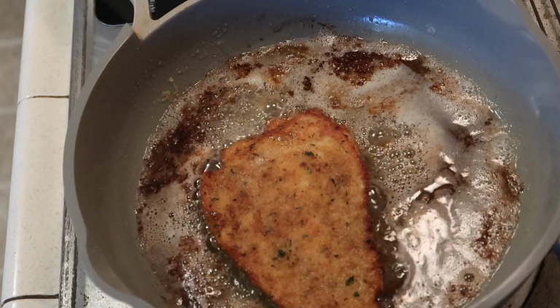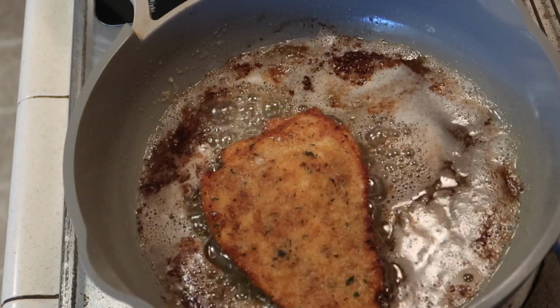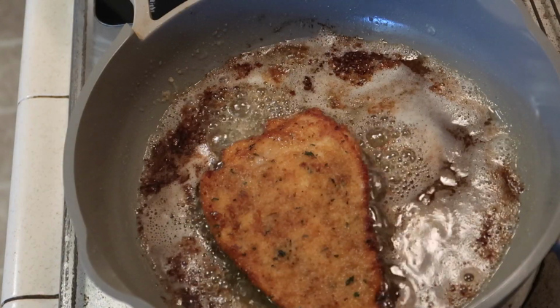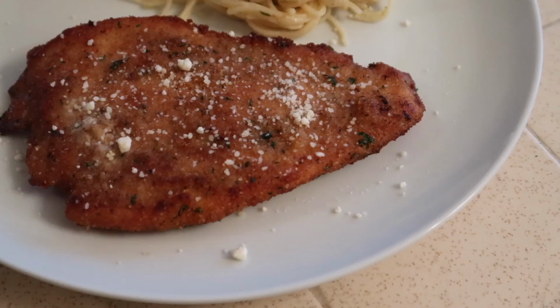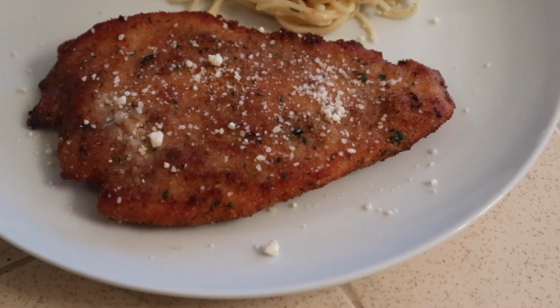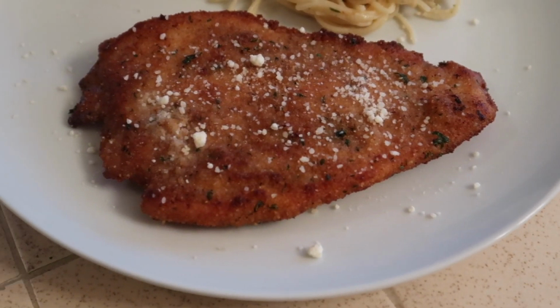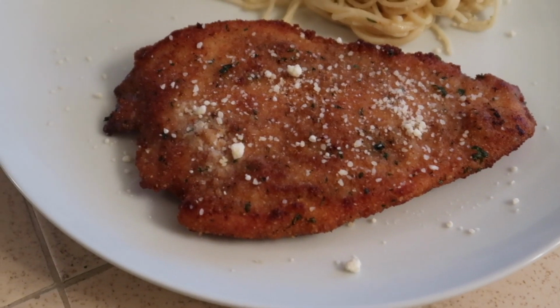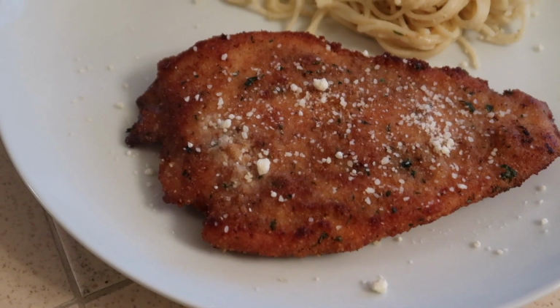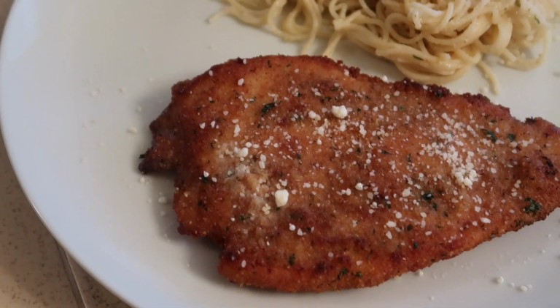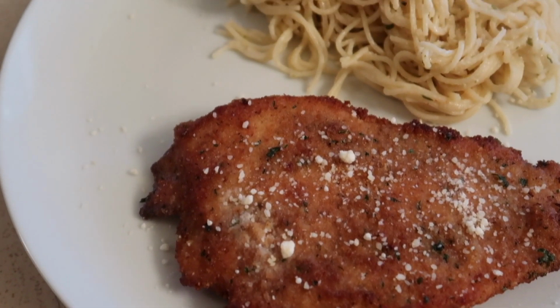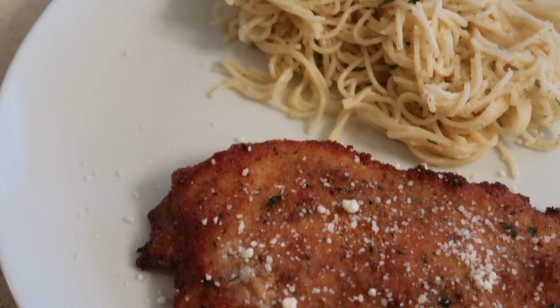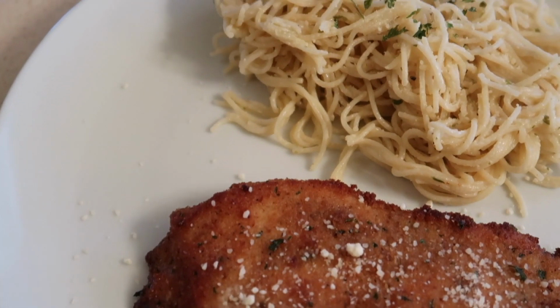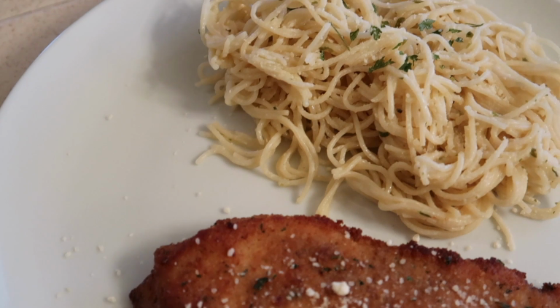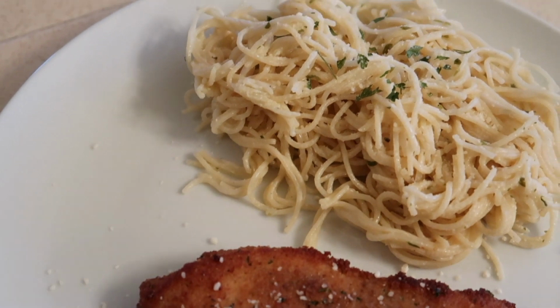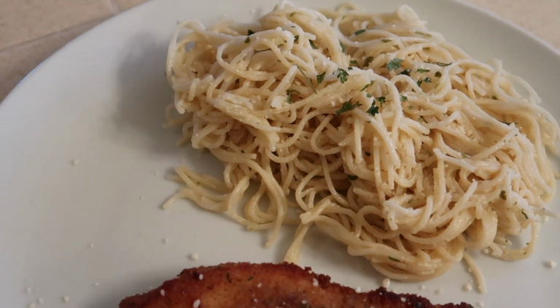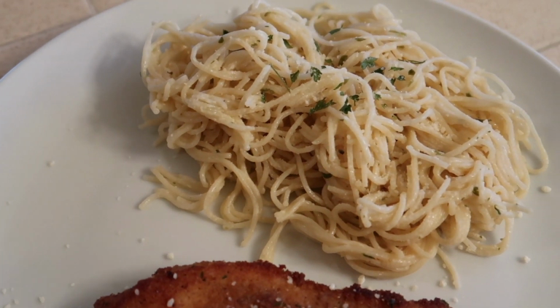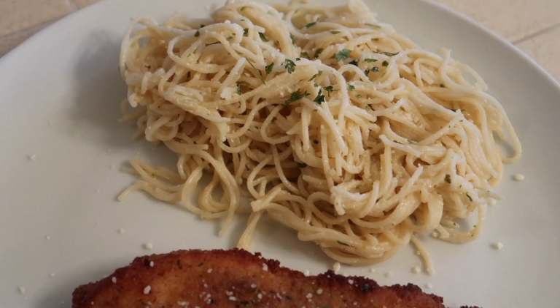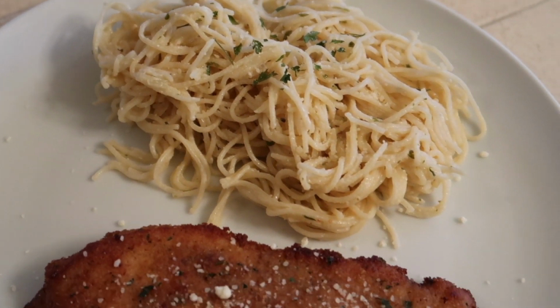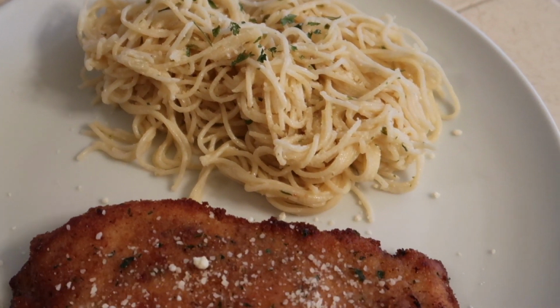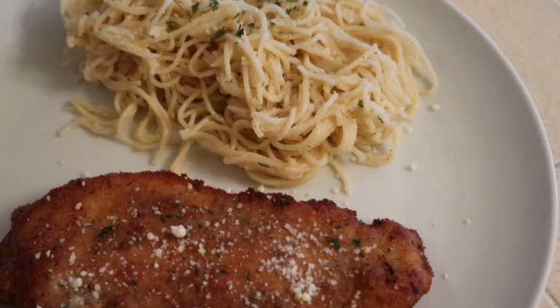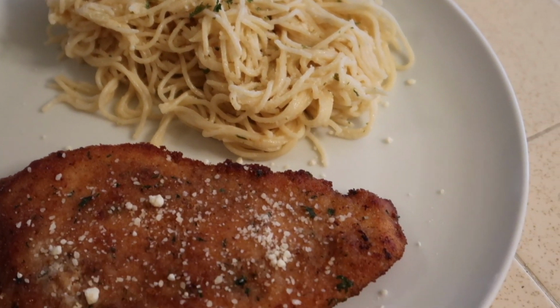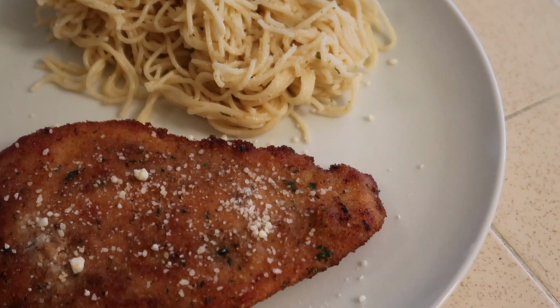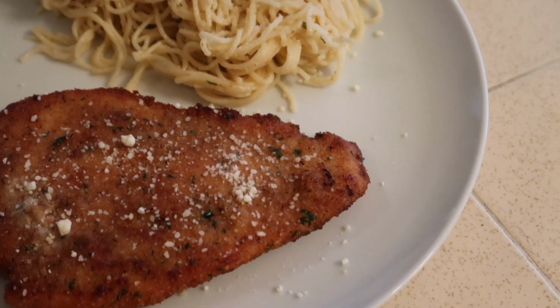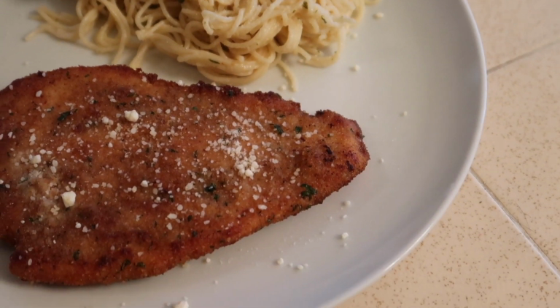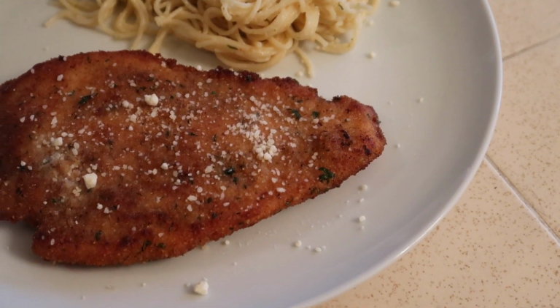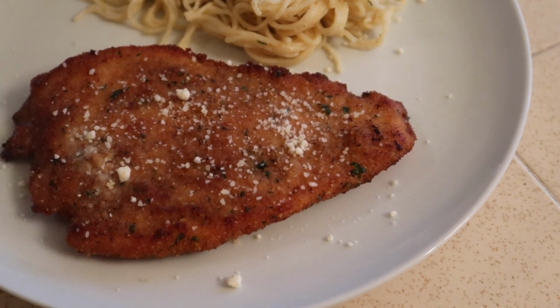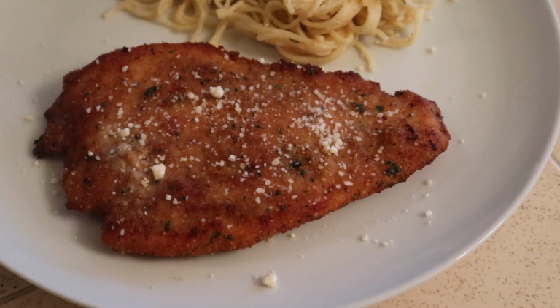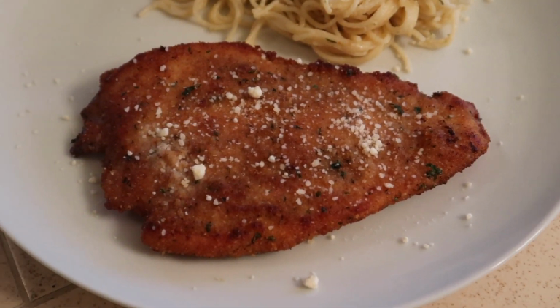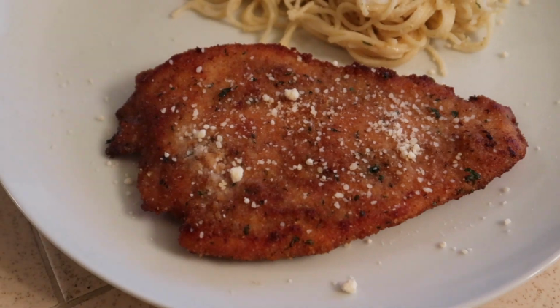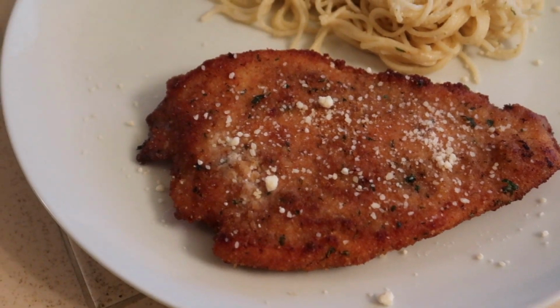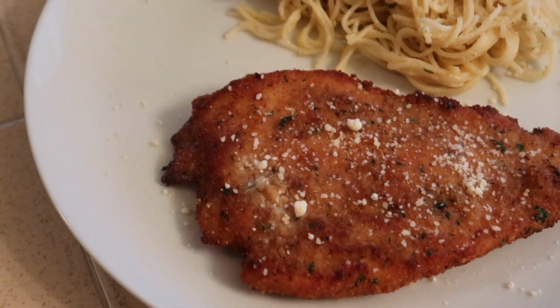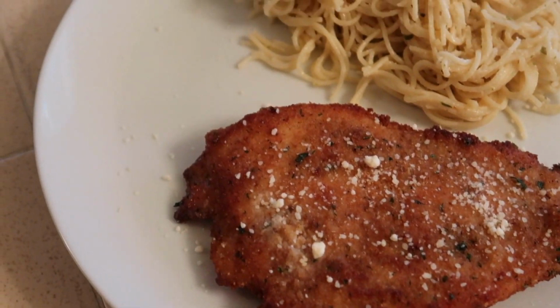This is how everything looked when it was done — just a nice, quick but delicious dinner. Thank you so much for watching this week's What's for Dinner video. Make sure you come back next week for another one.